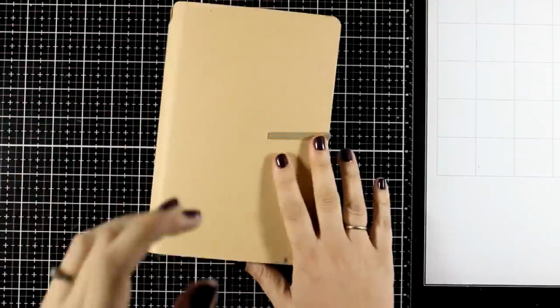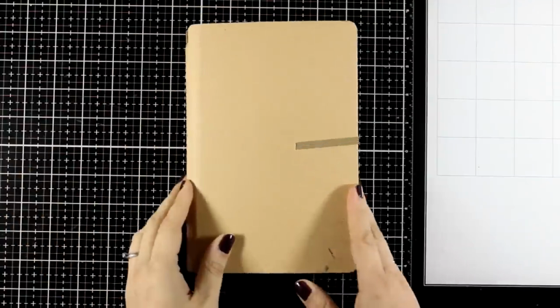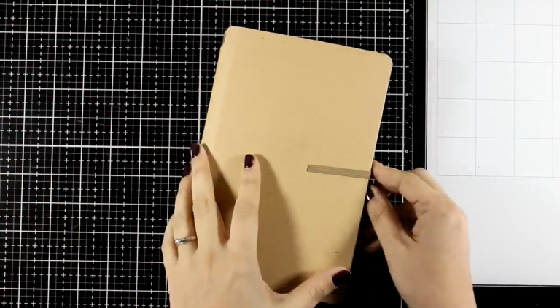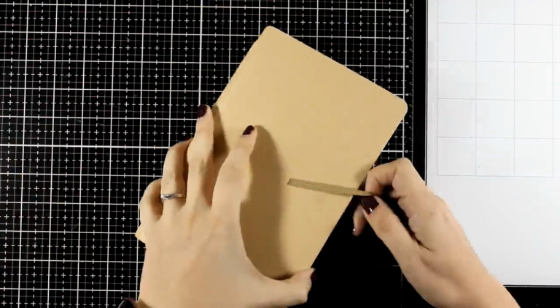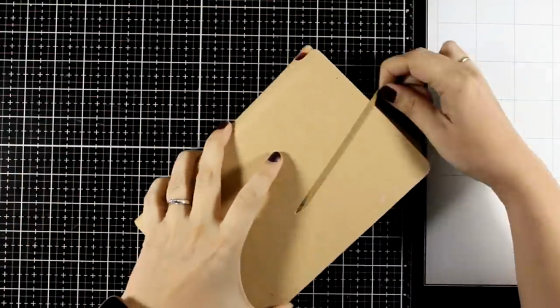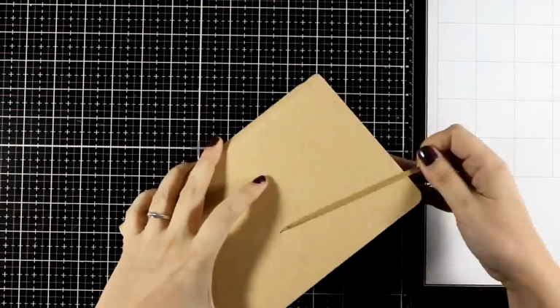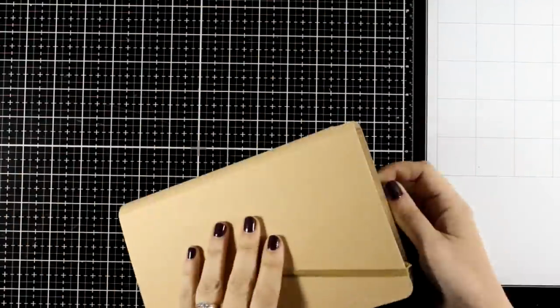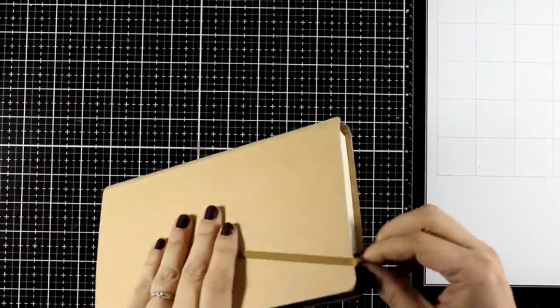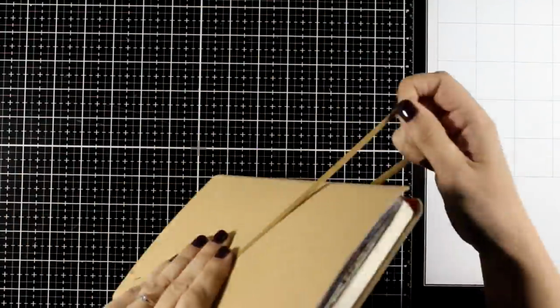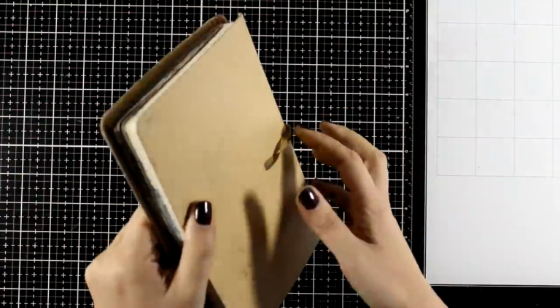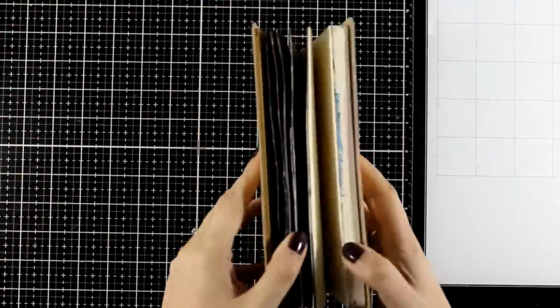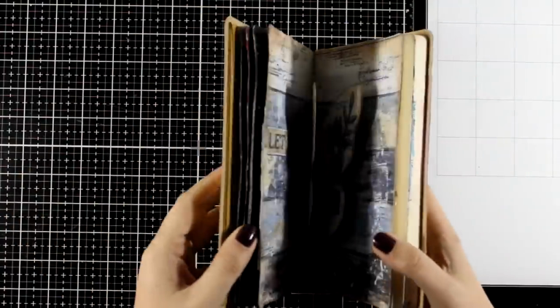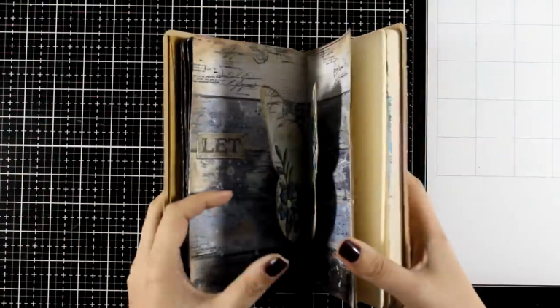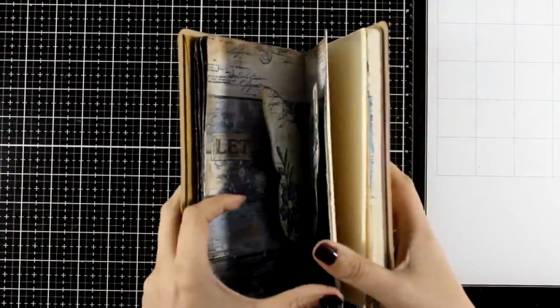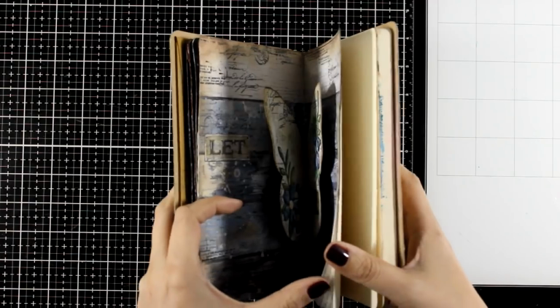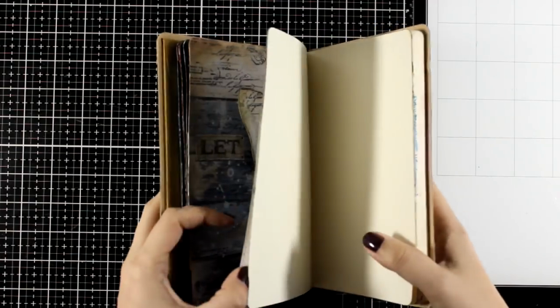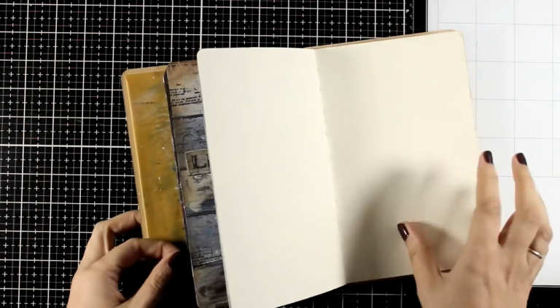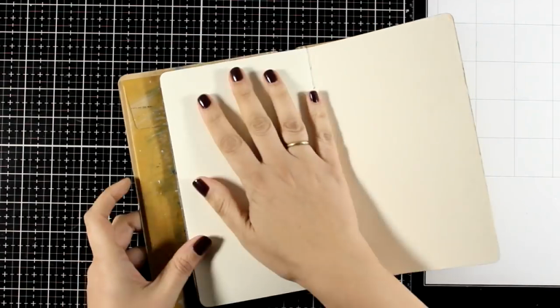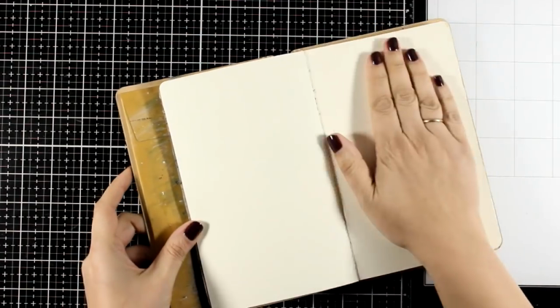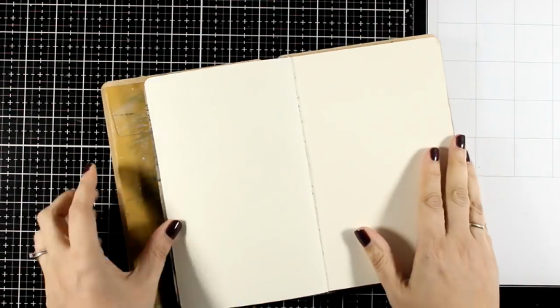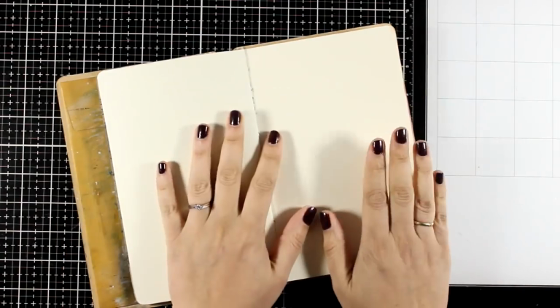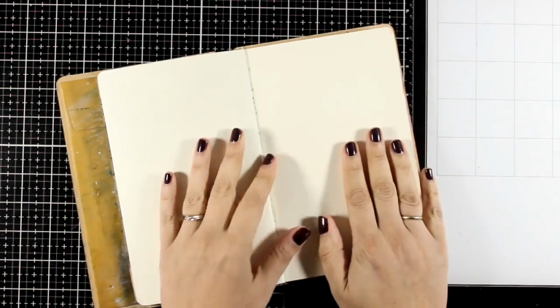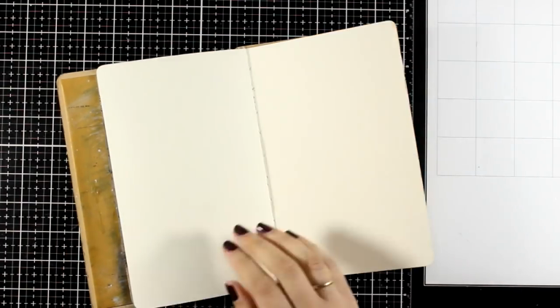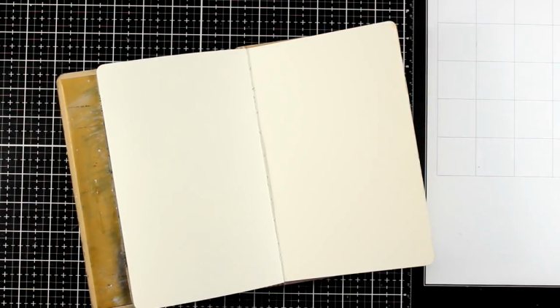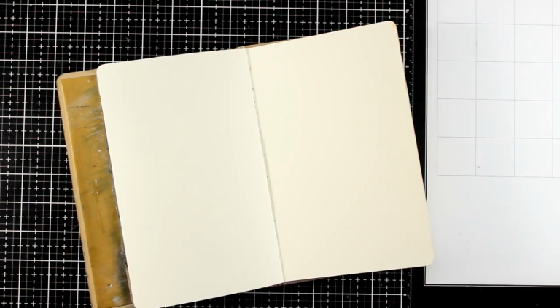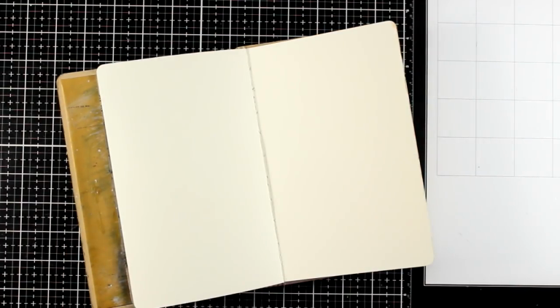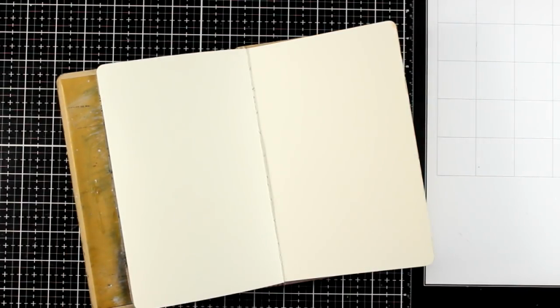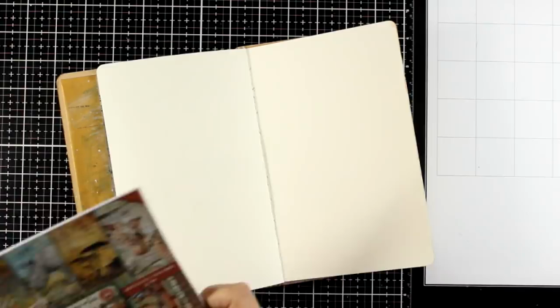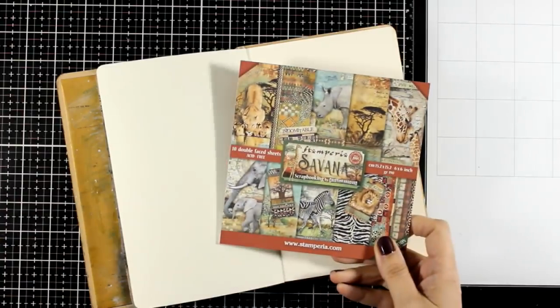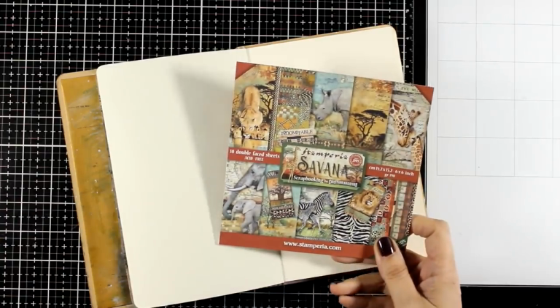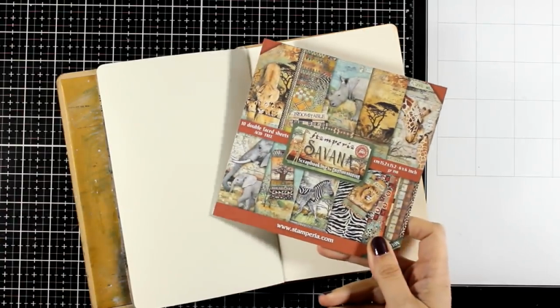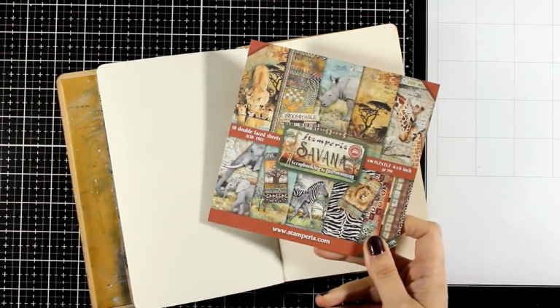Hello and welcome to another Mixed Media Tuesday. Today I will be playing in my dilutions journal and I will make a two-page spread. The inspiration for today came from a new collection by Stamperia which is called Savannah.